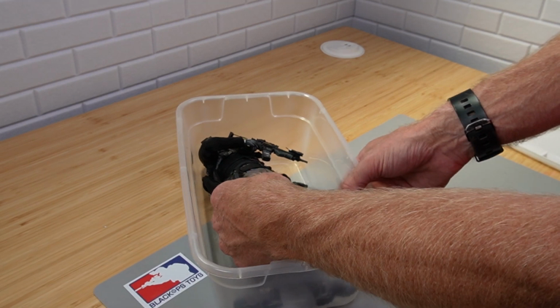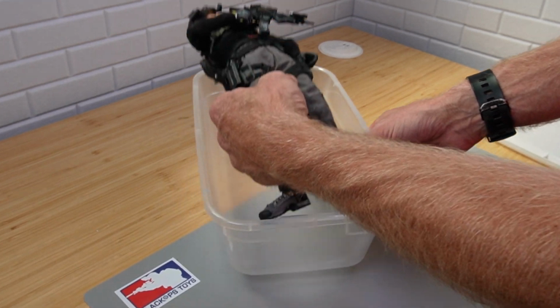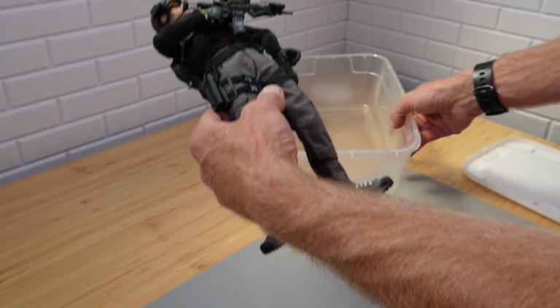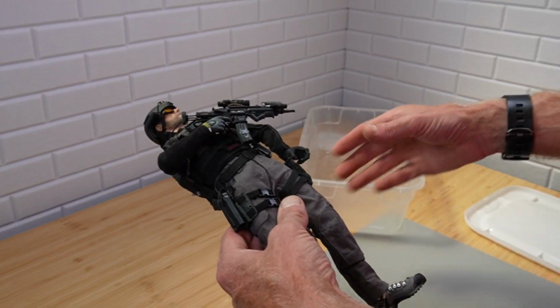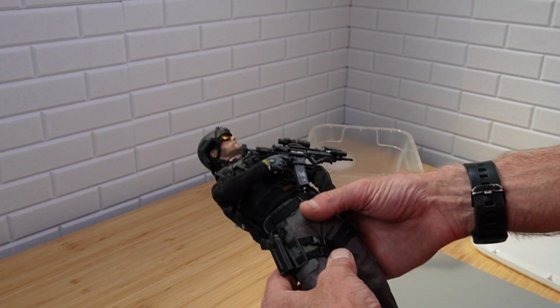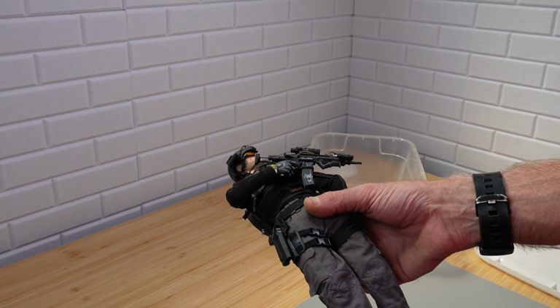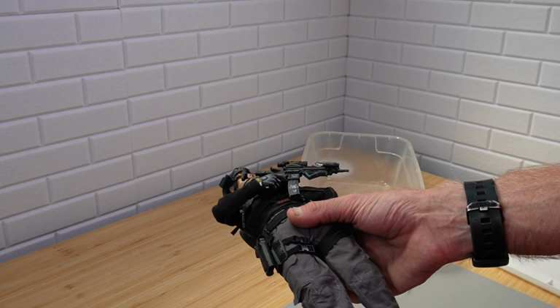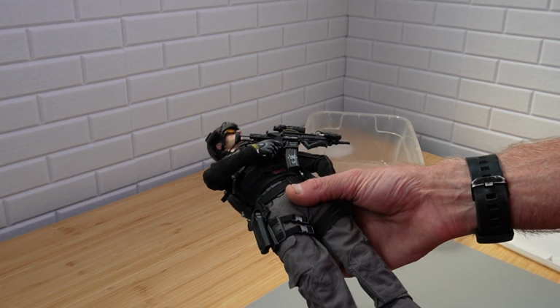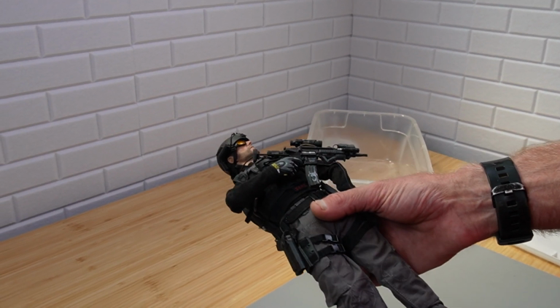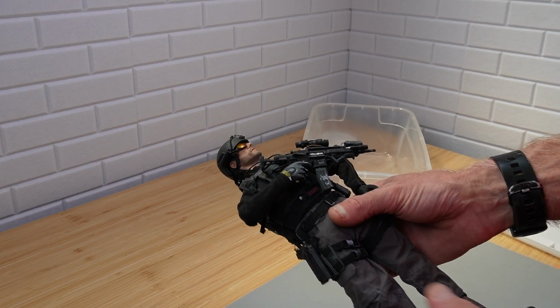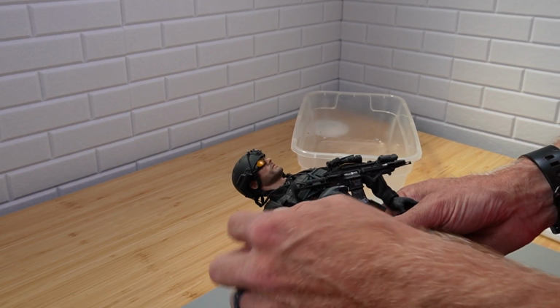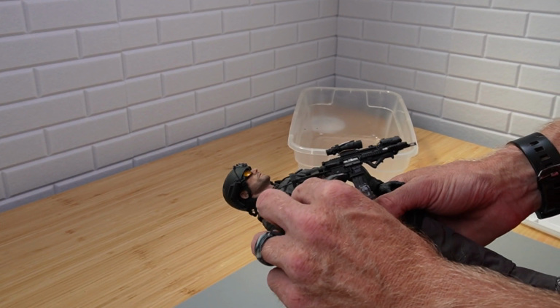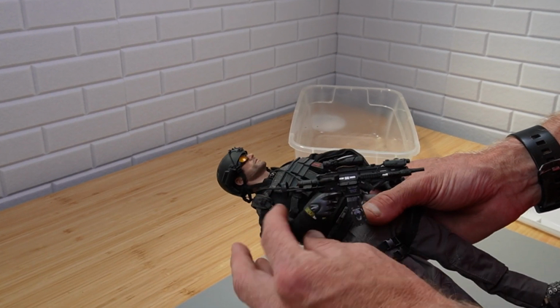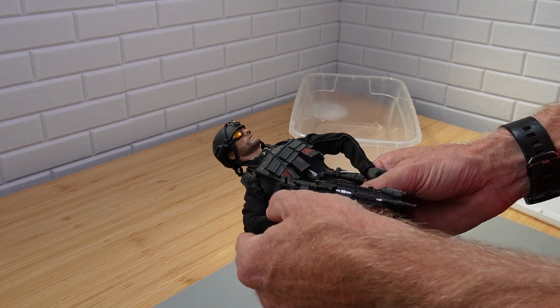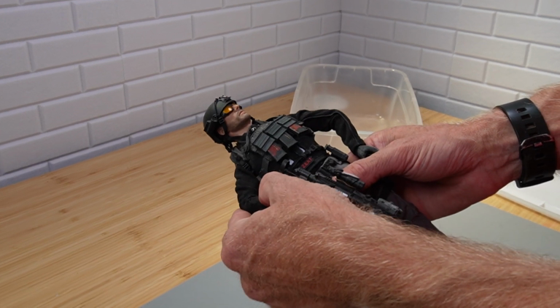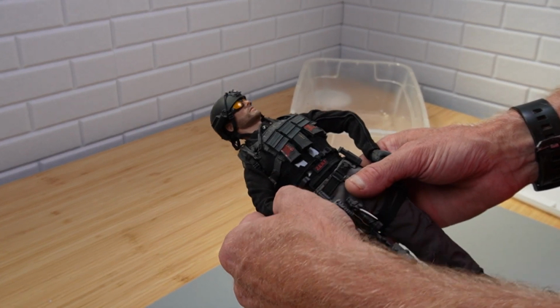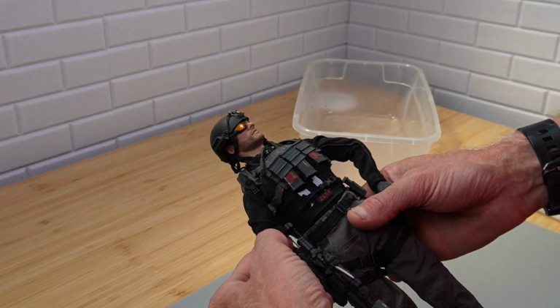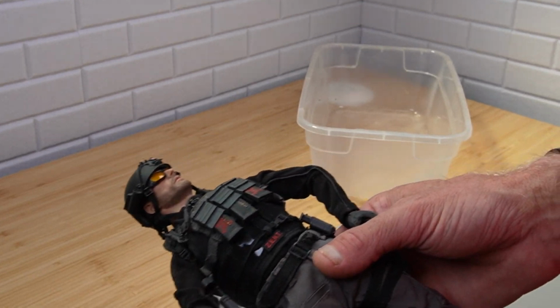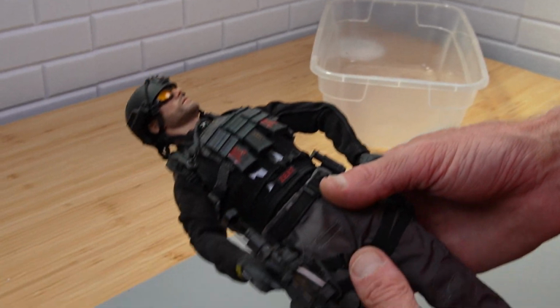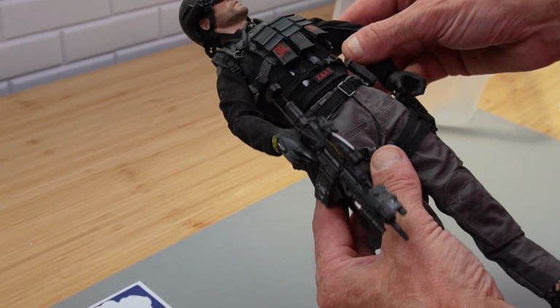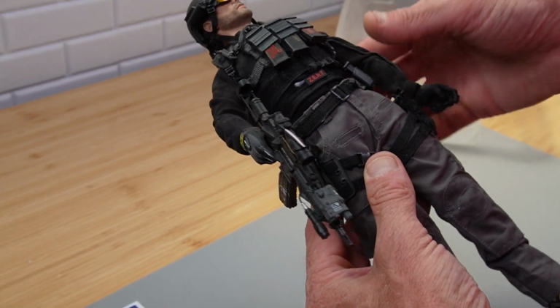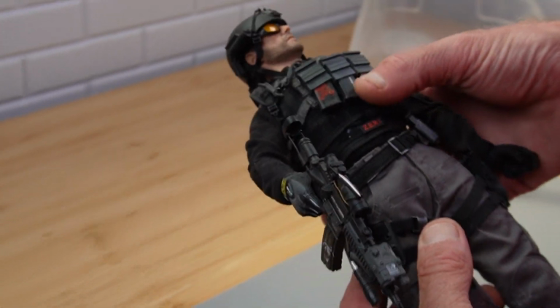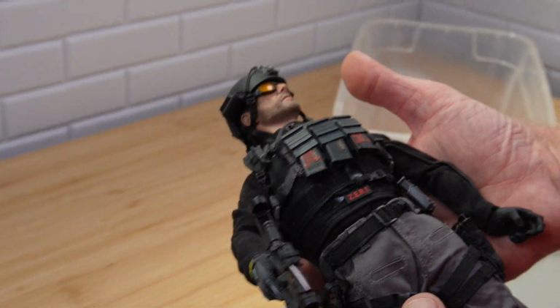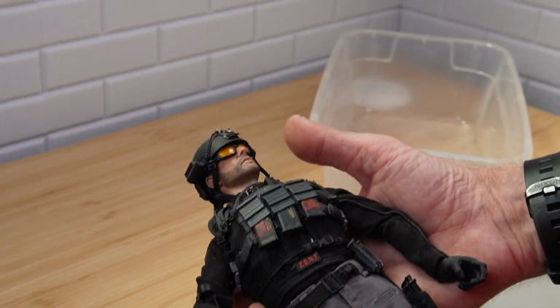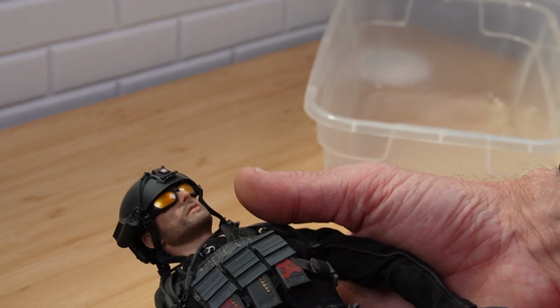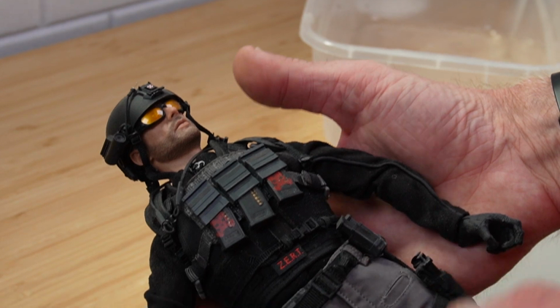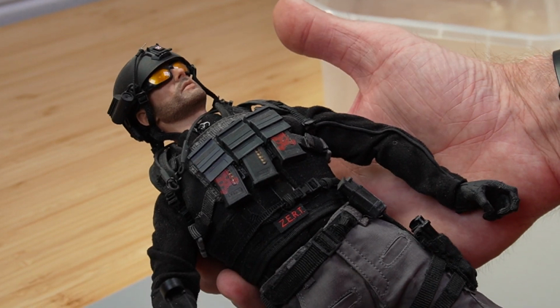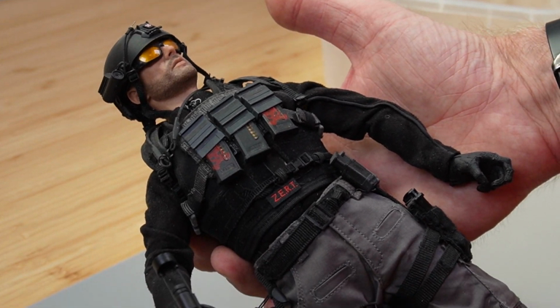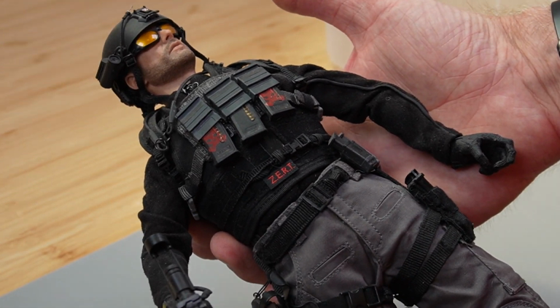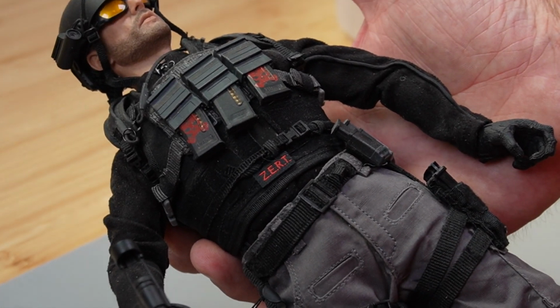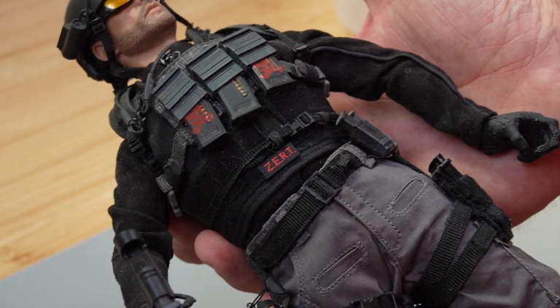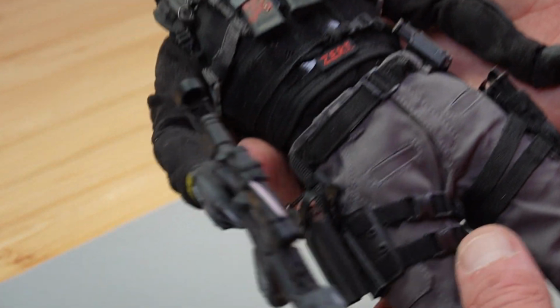So this brings back a lot of memories and I was going for a theme here. My early Zert days.